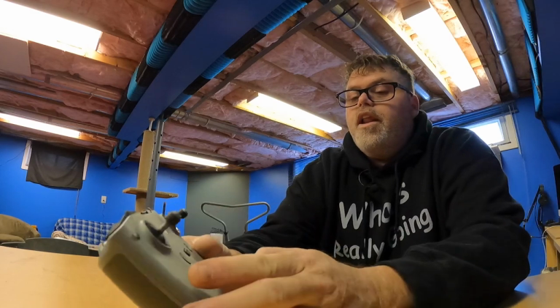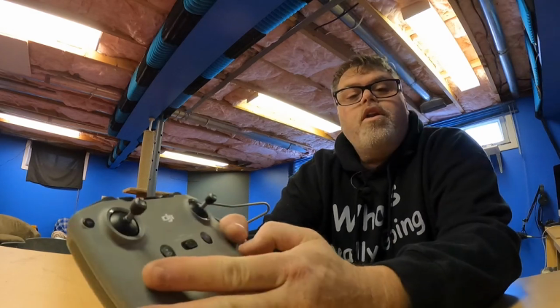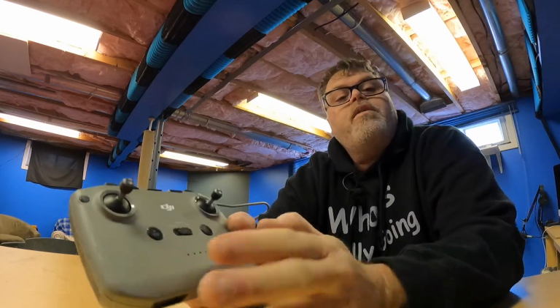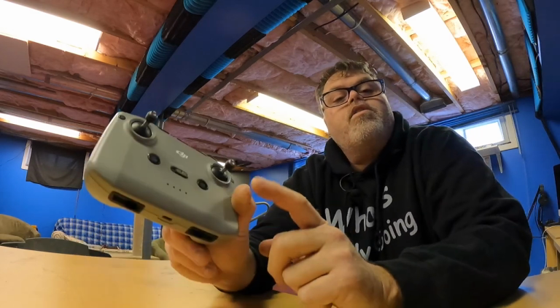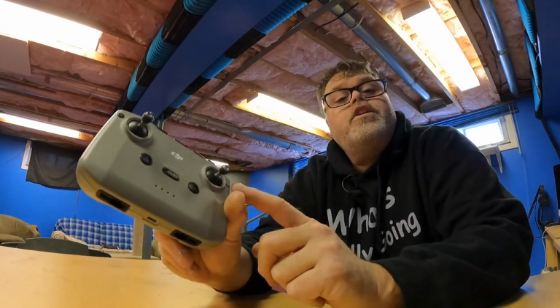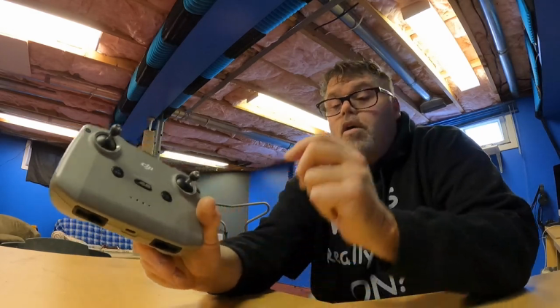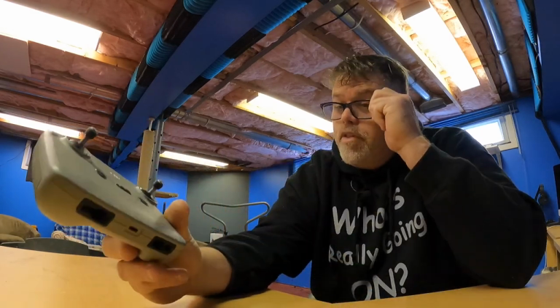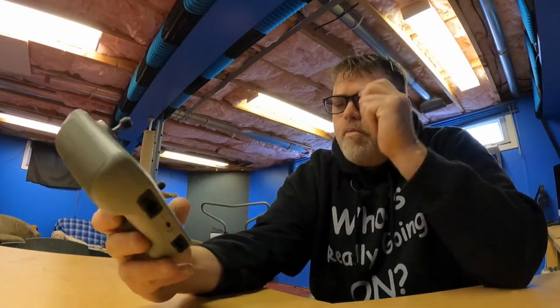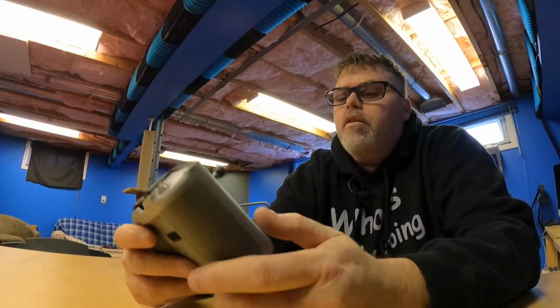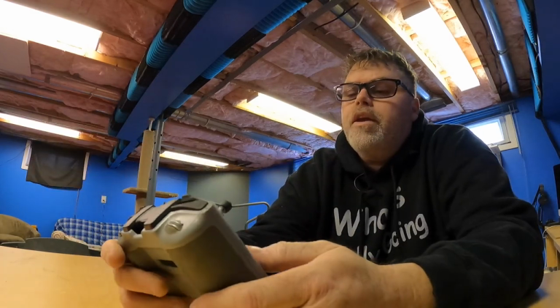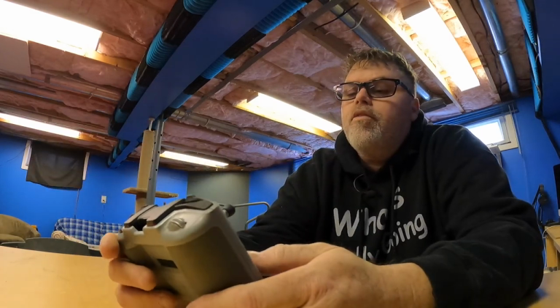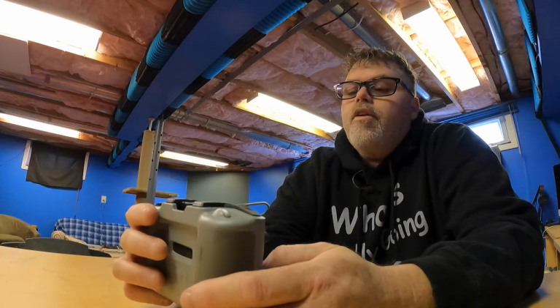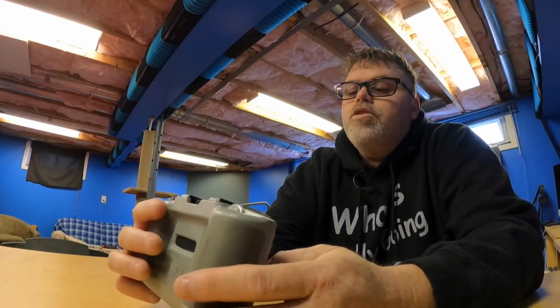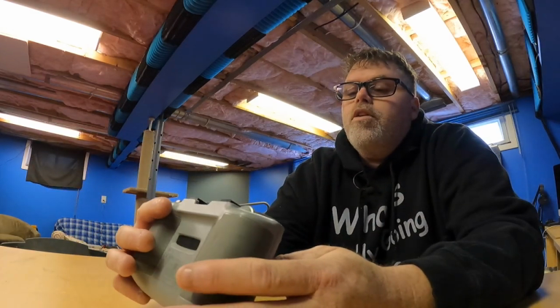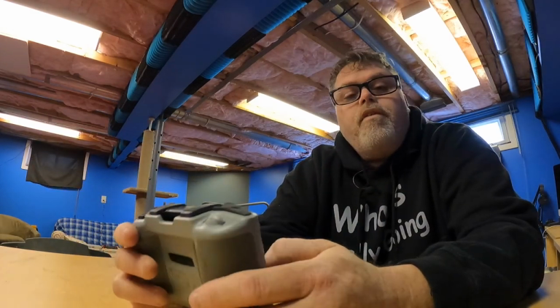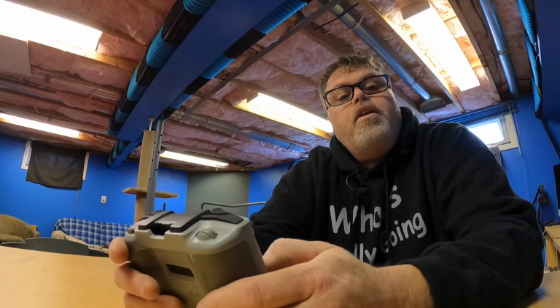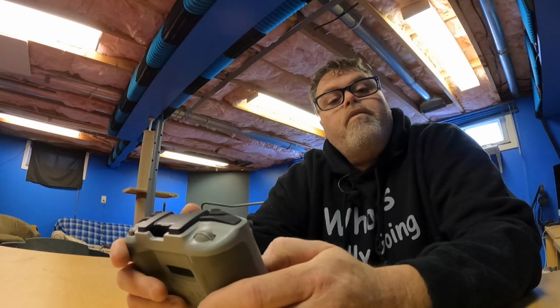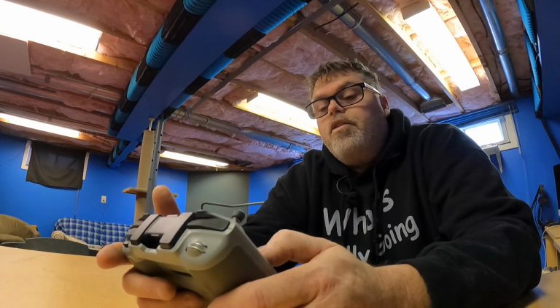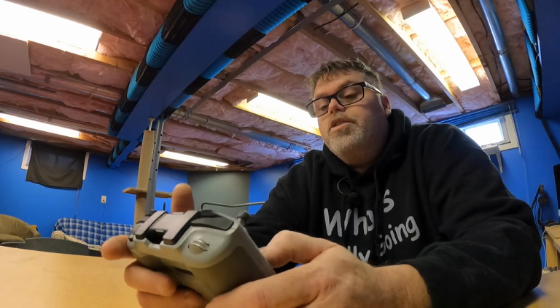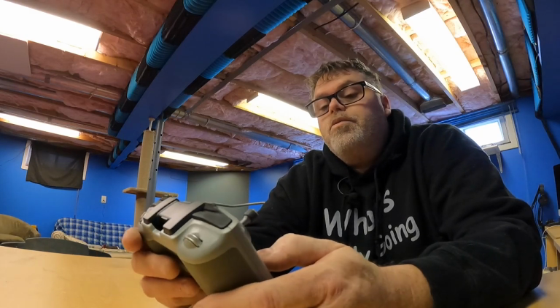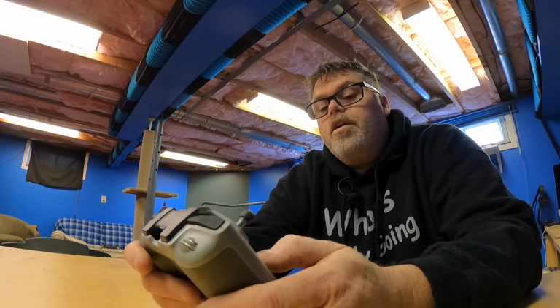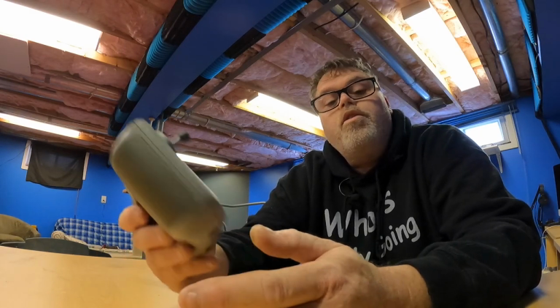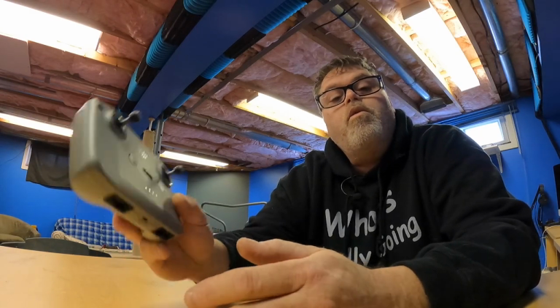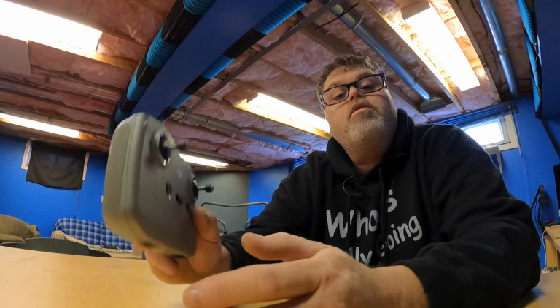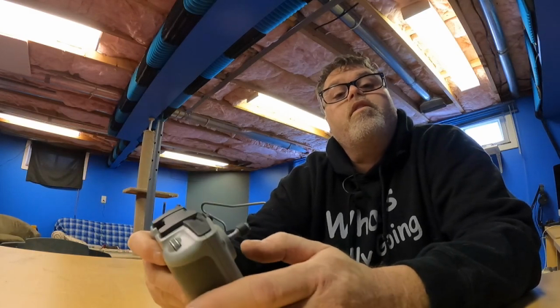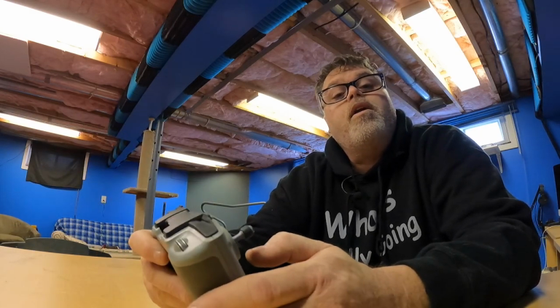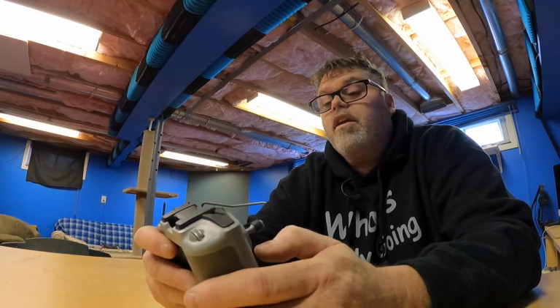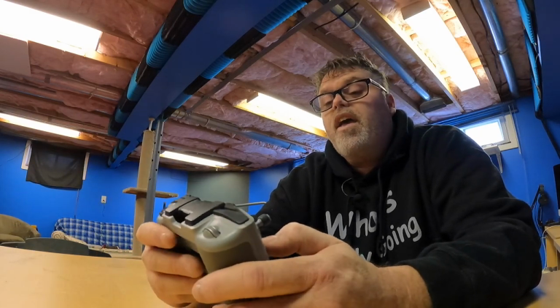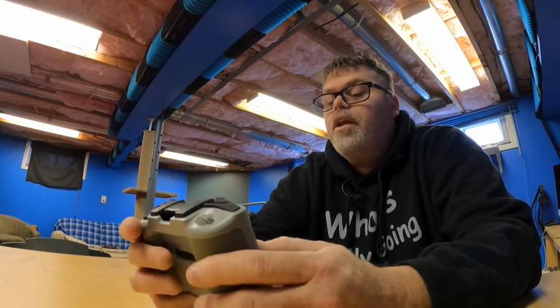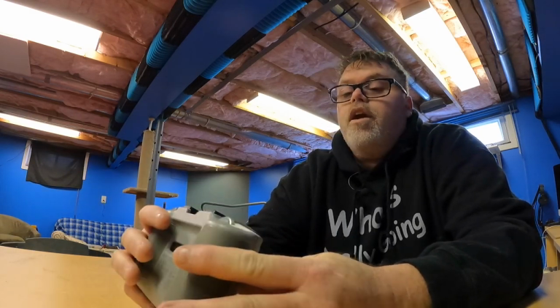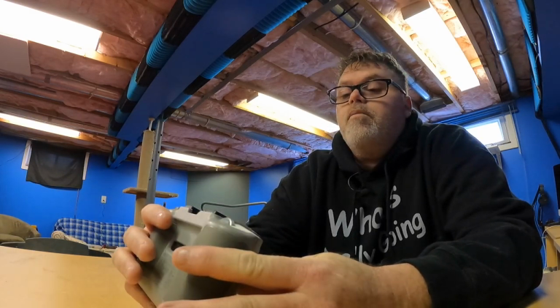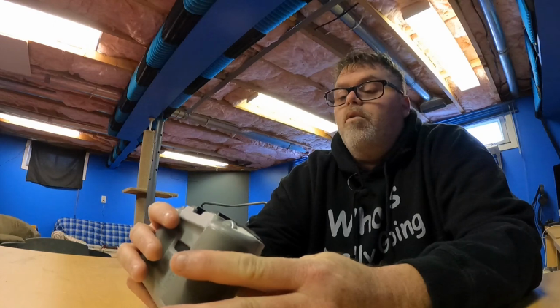I want to know if anybody else is having this problem with this remote, because I'm not too sure what to do. I might have to buy another Mavic Air 2 just to get a new remote and use this one as a spare. What do you think? Leave your comments down below.